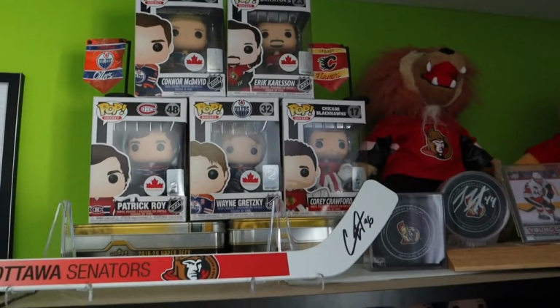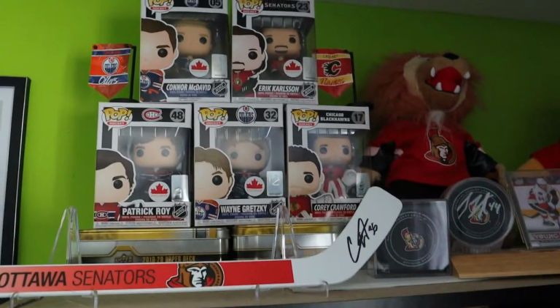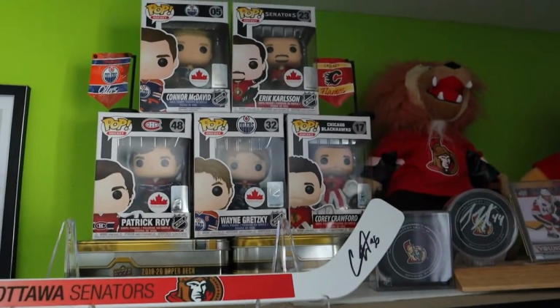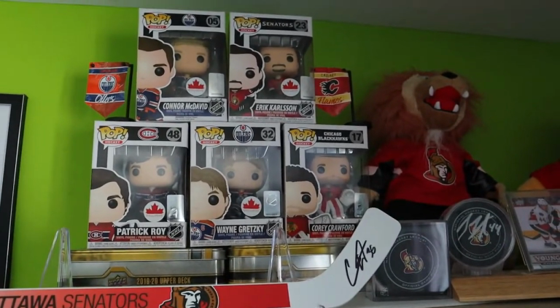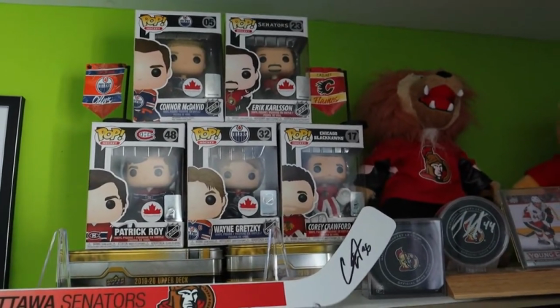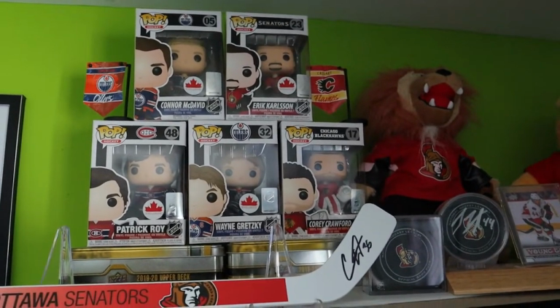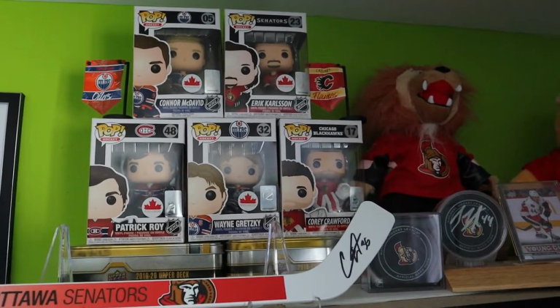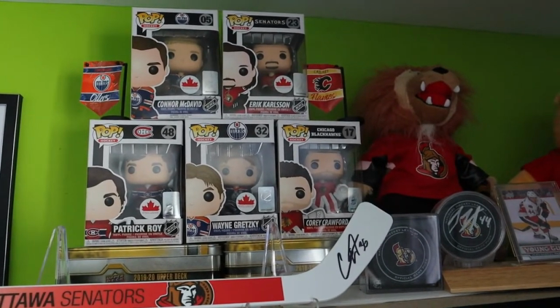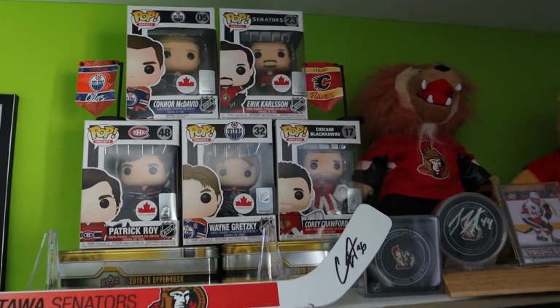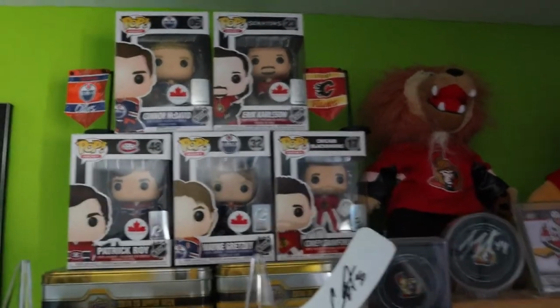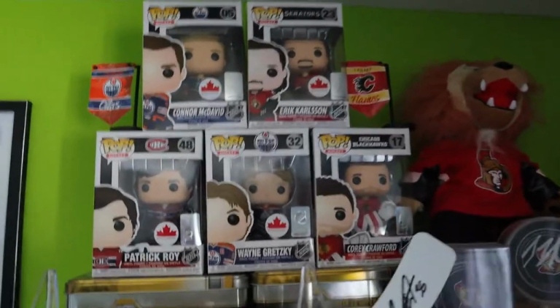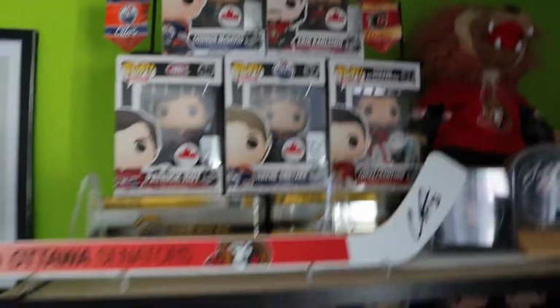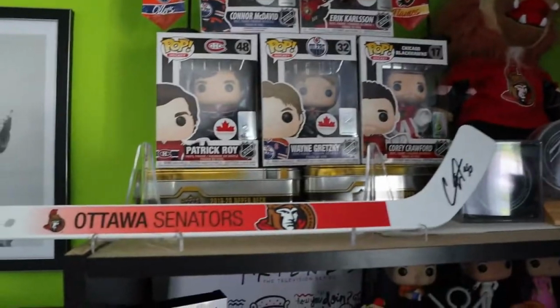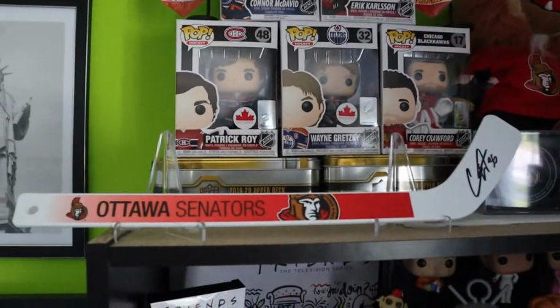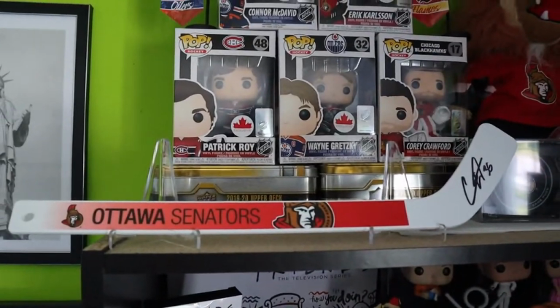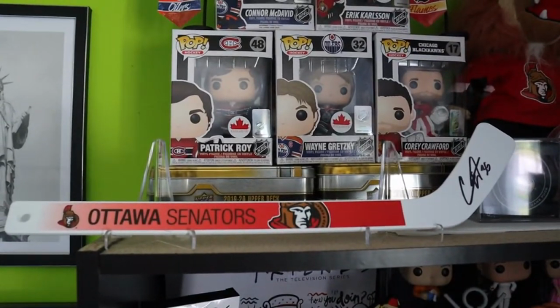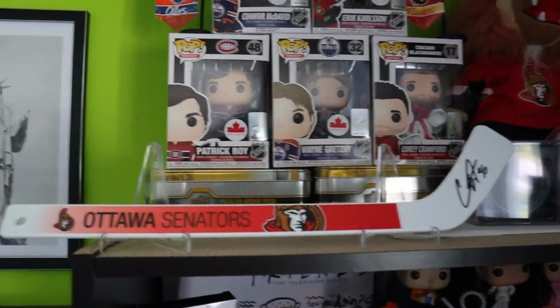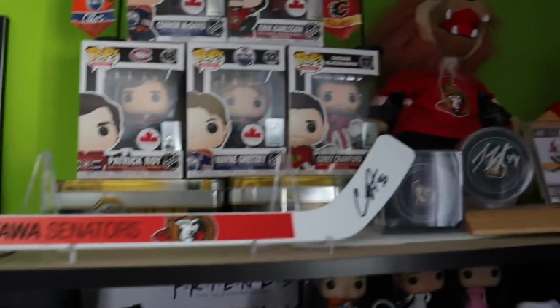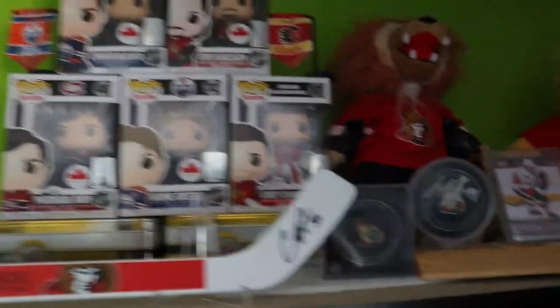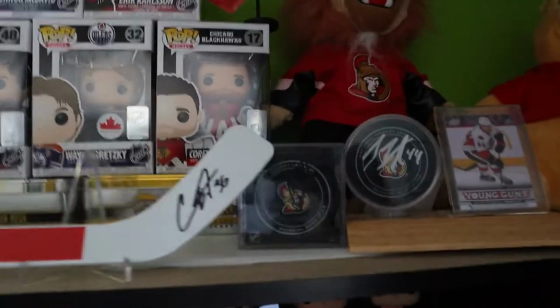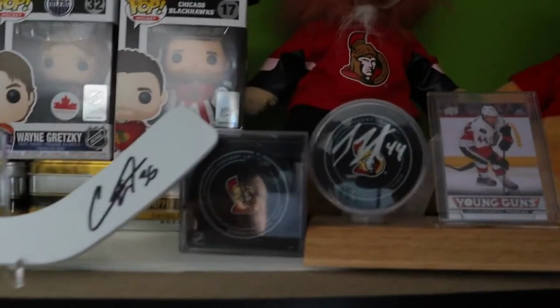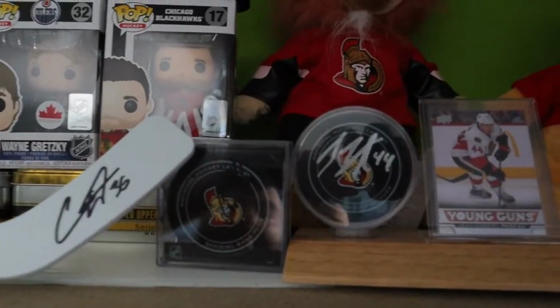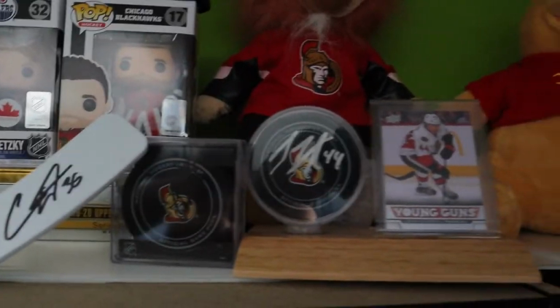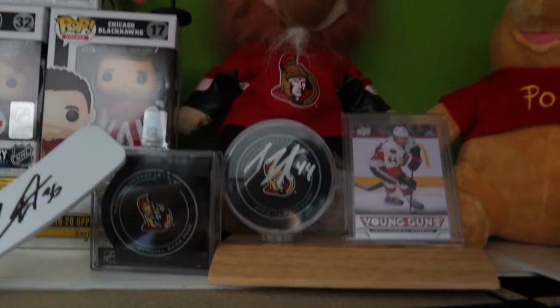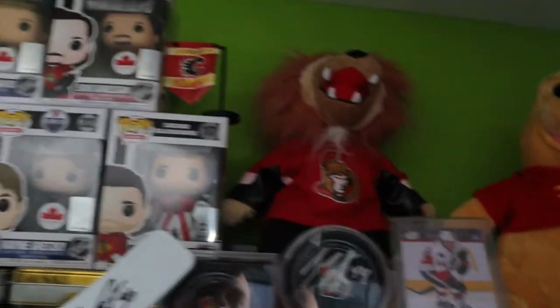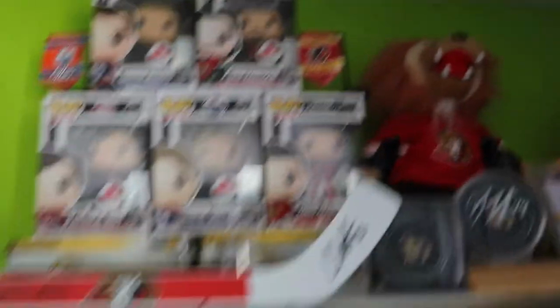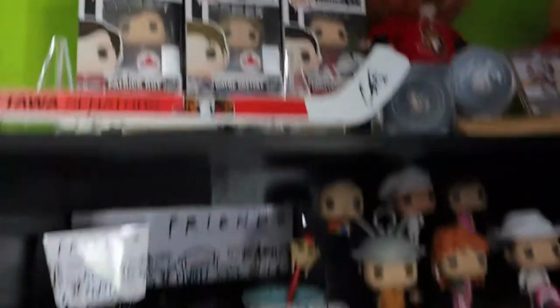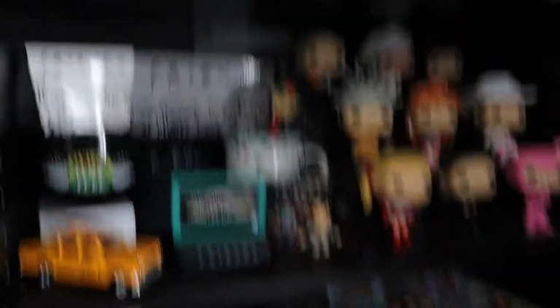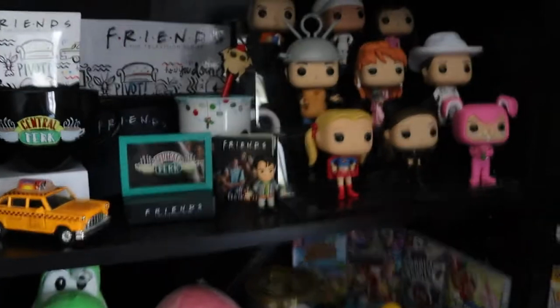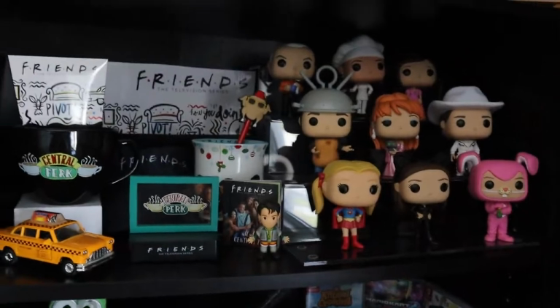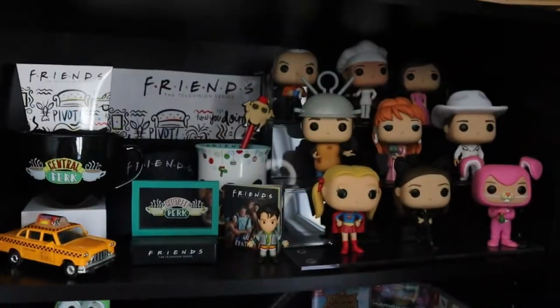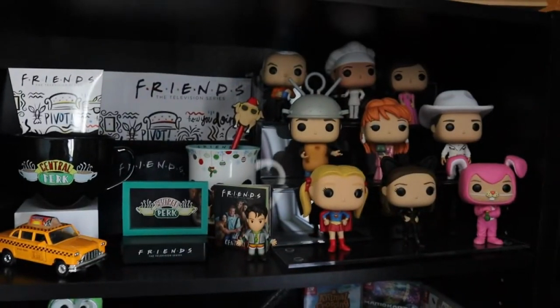Coming up here is the only hockey shelf that I do have. I do have my plush, I do have my Funkos of the hockey players, my autographed mini stick, as well as my autographed pucks.